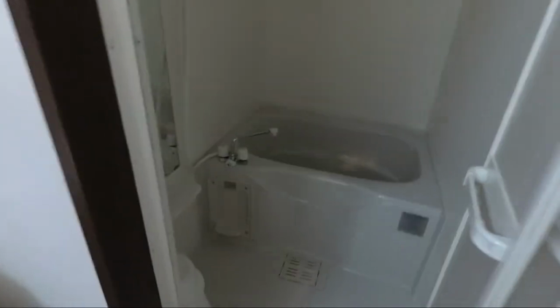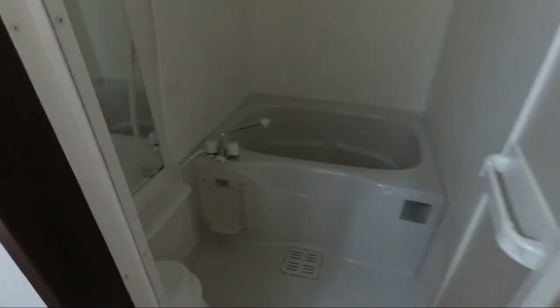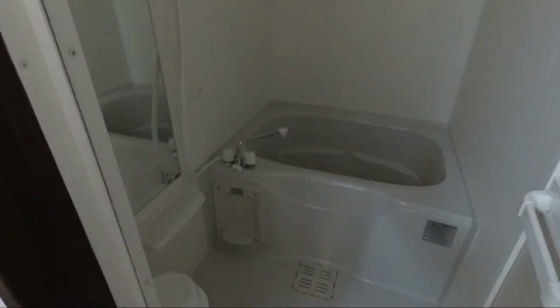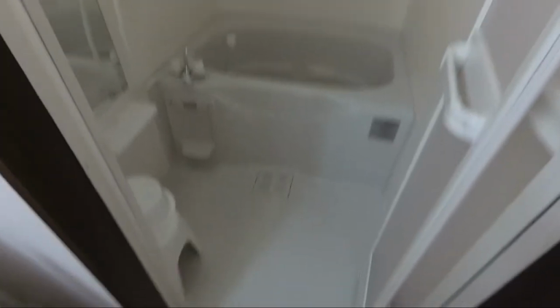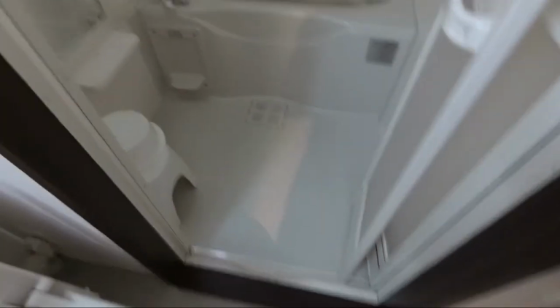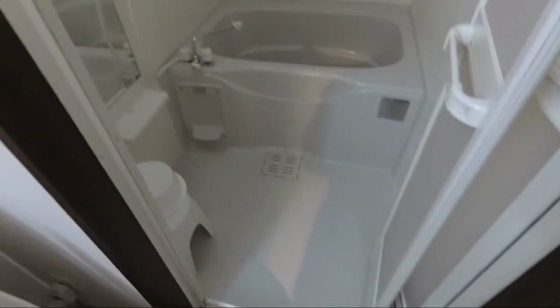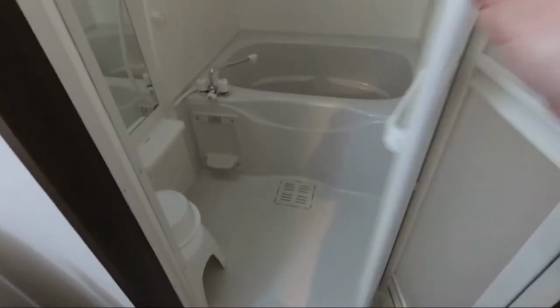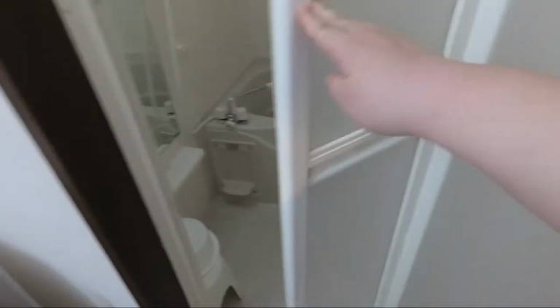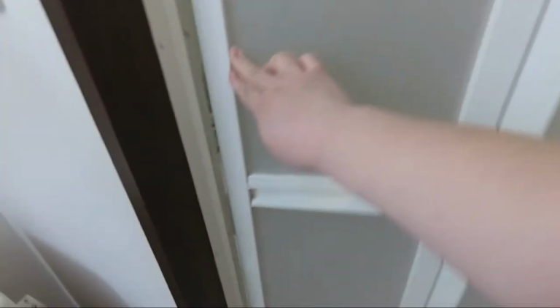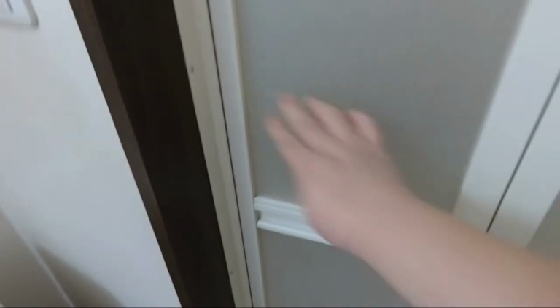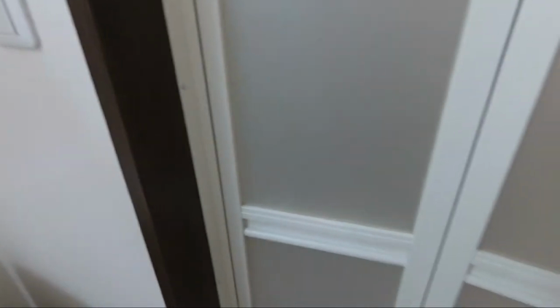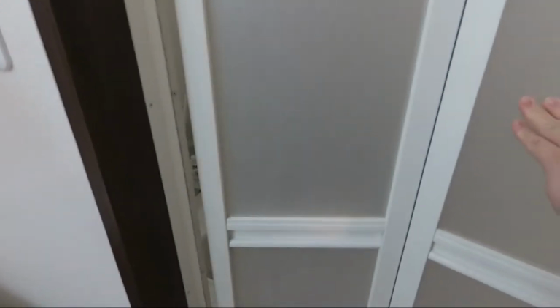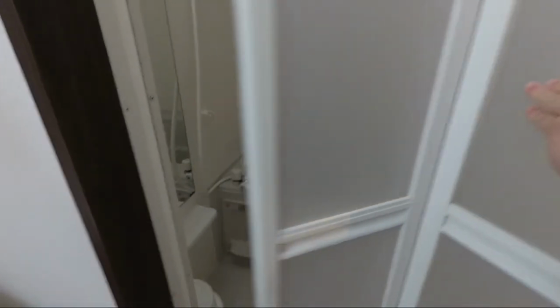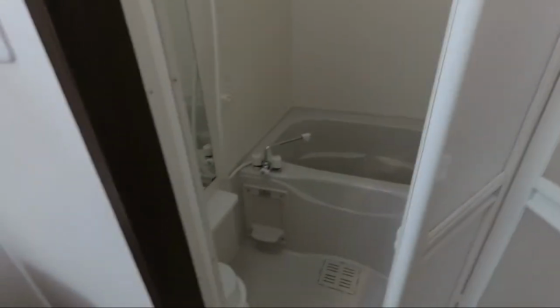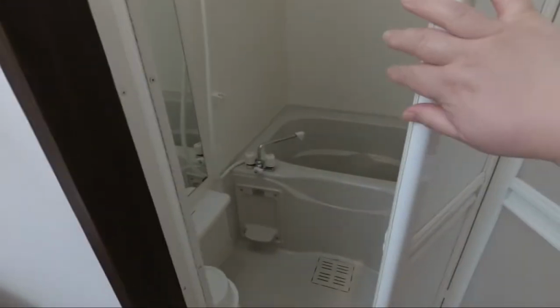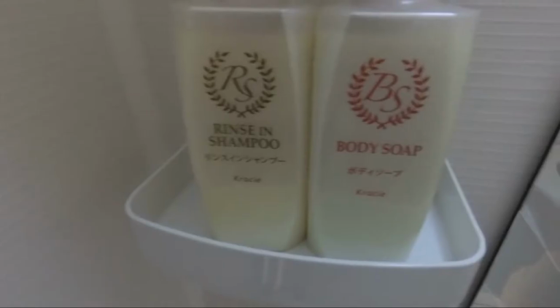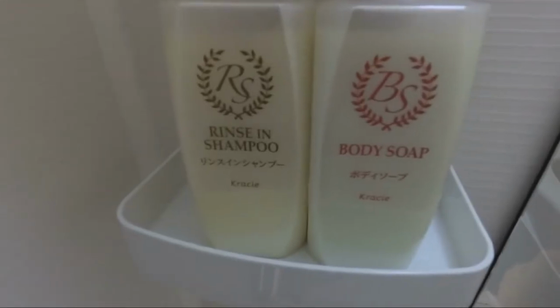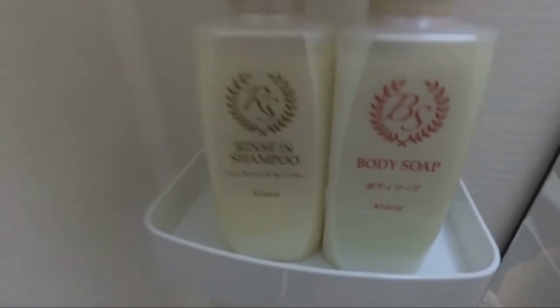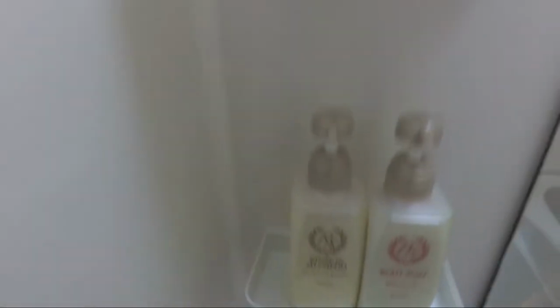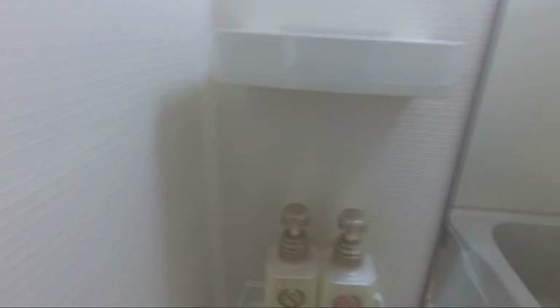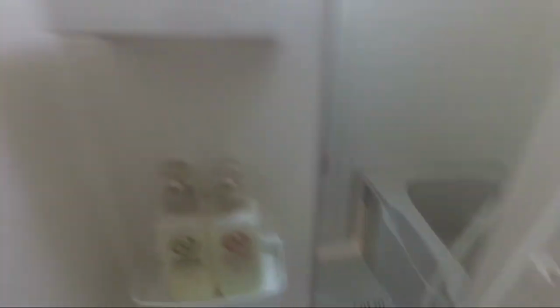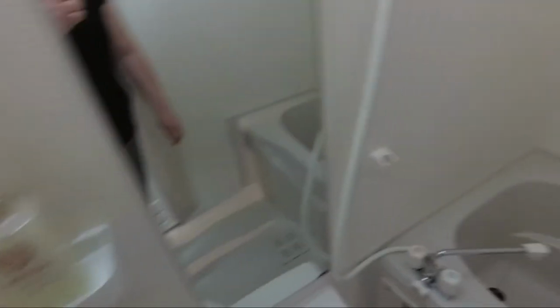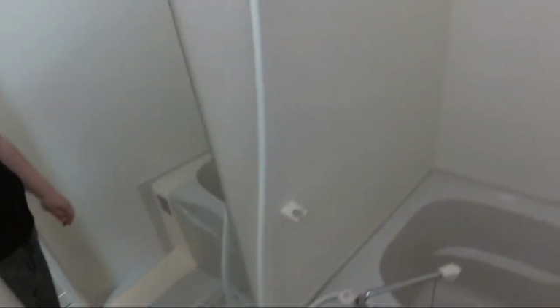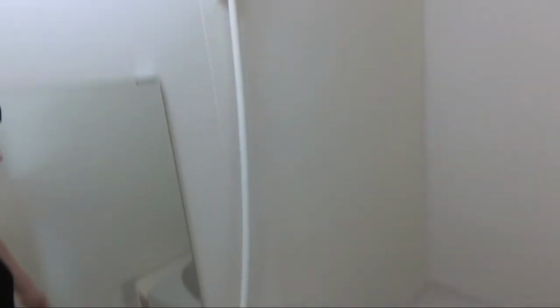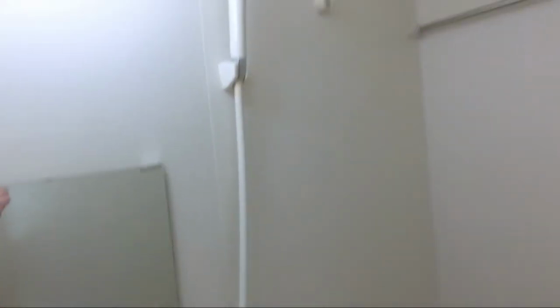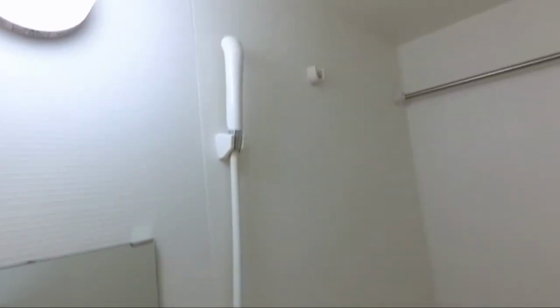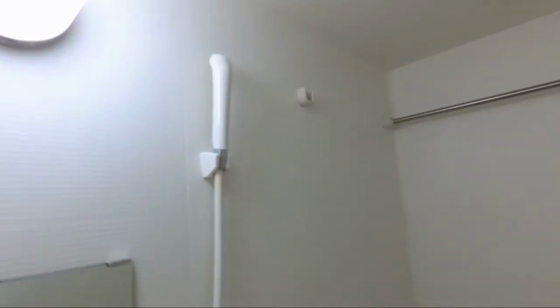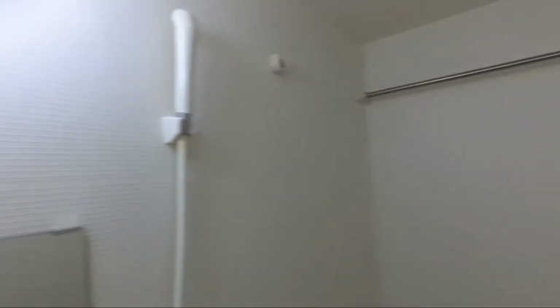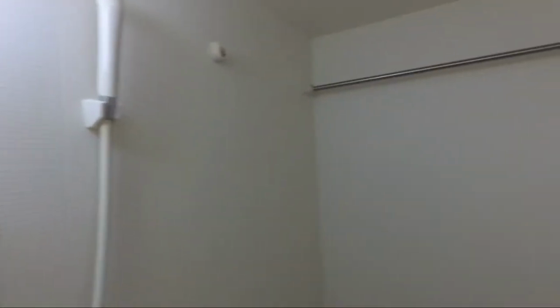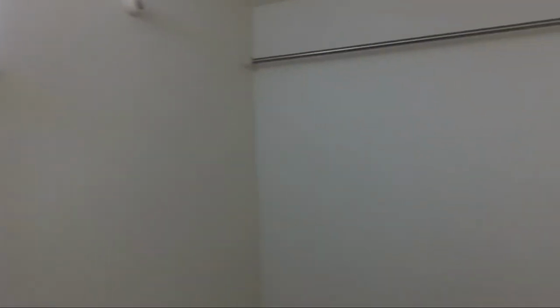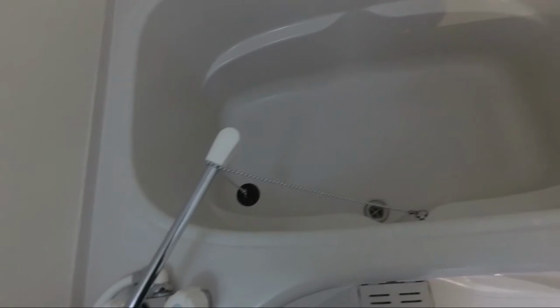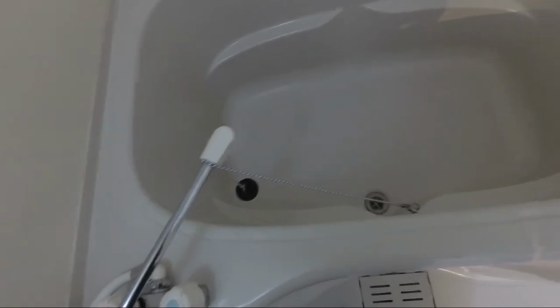Look at the shower — the shower is like its own self-contained unit. Got soap and shampoo. Pretty big tub actually.